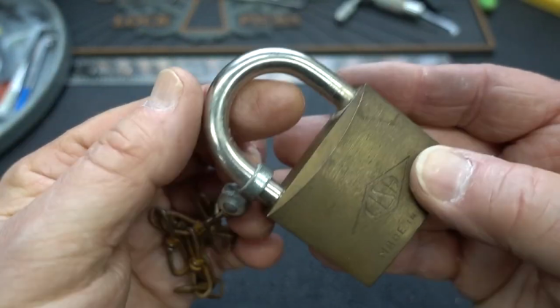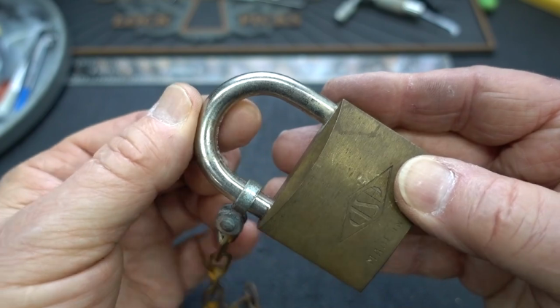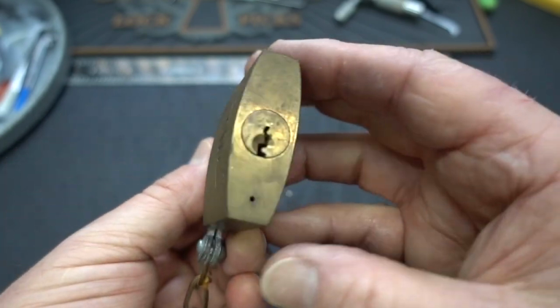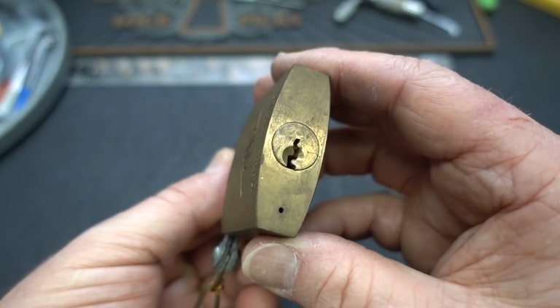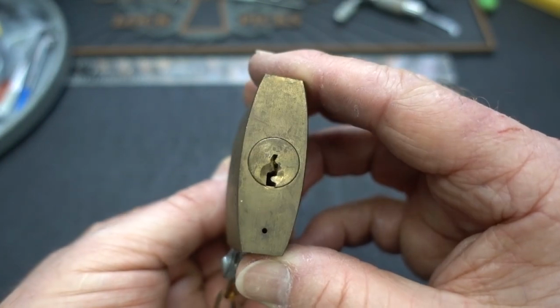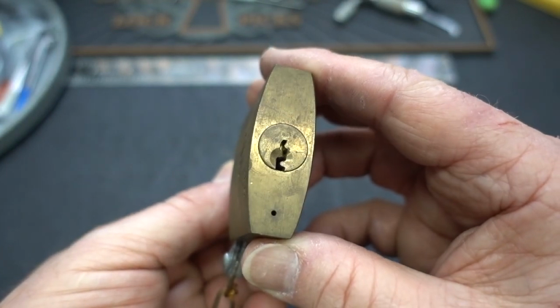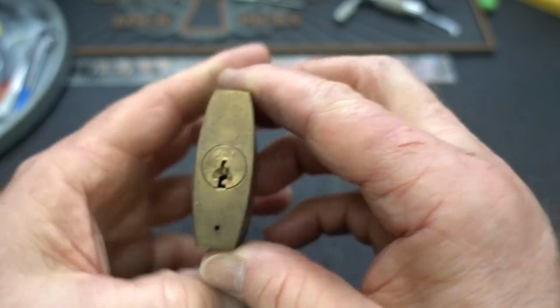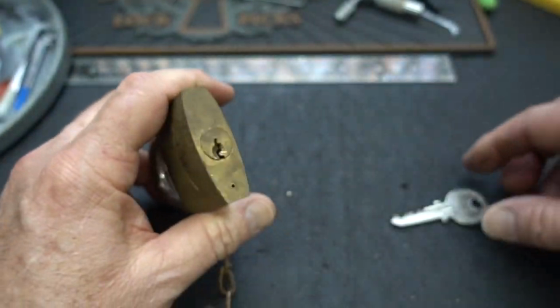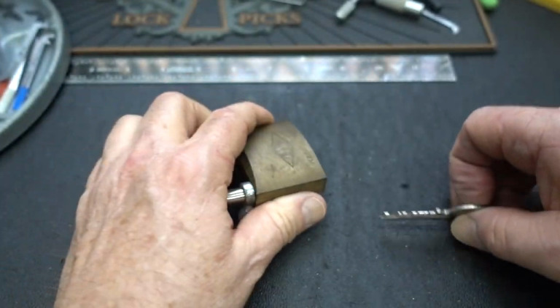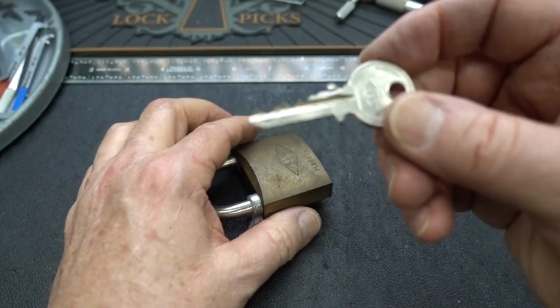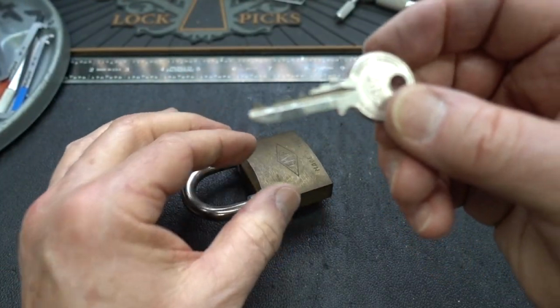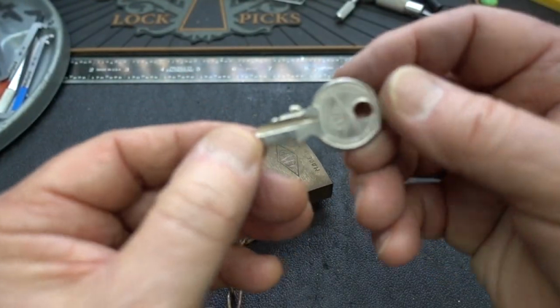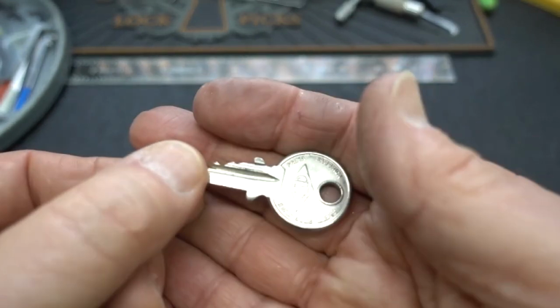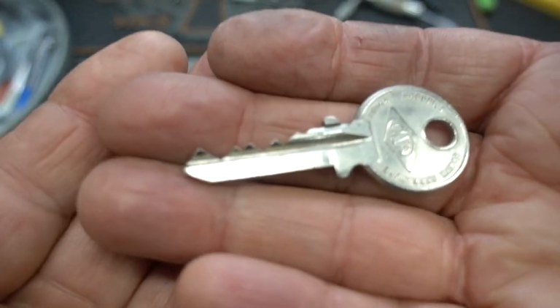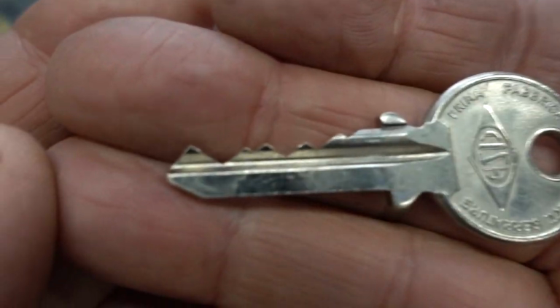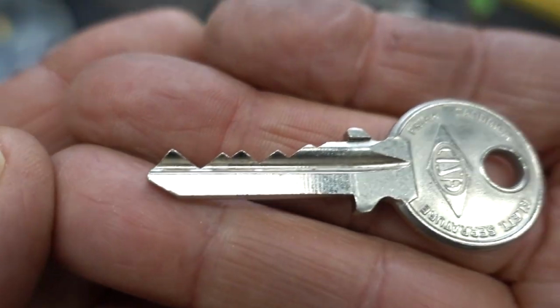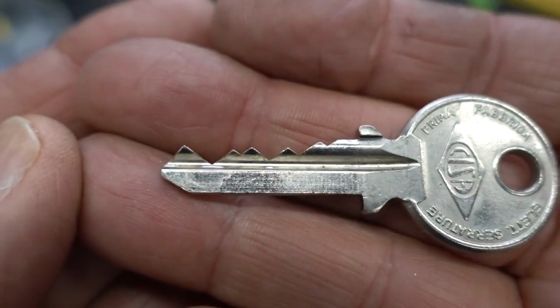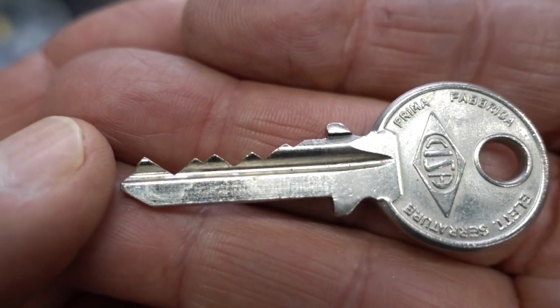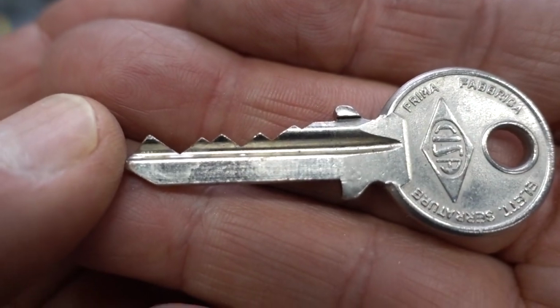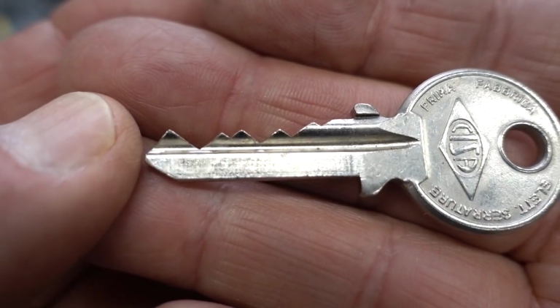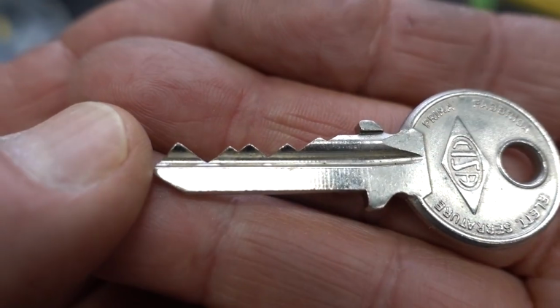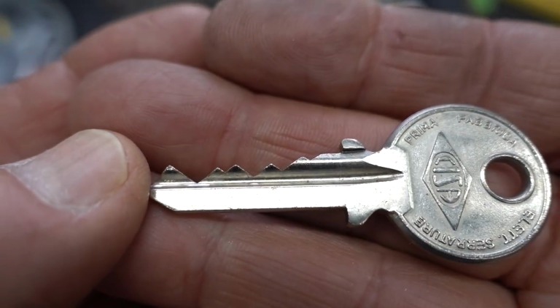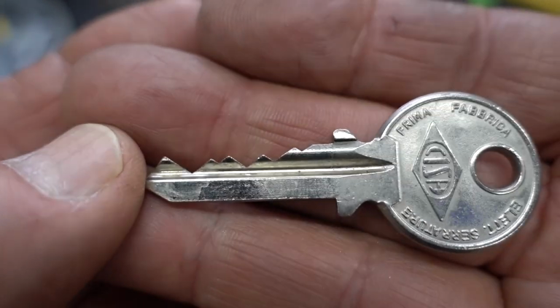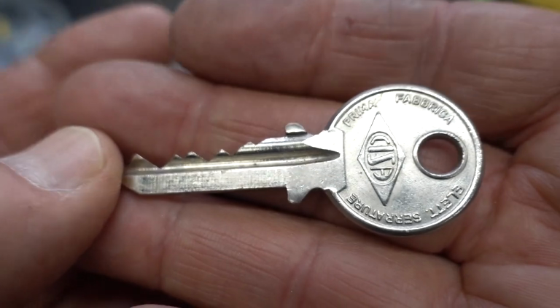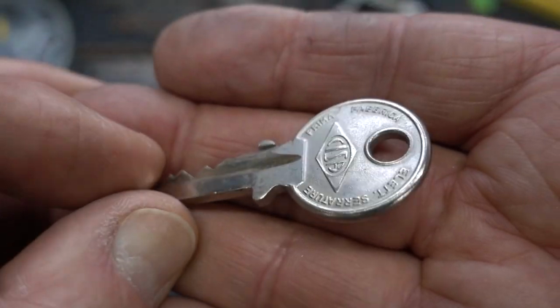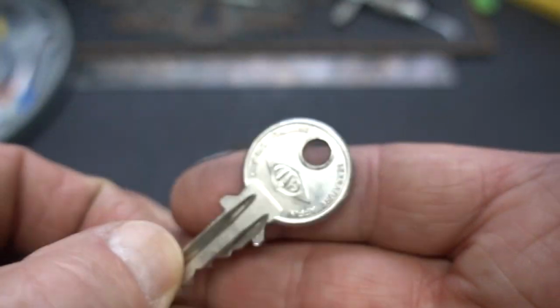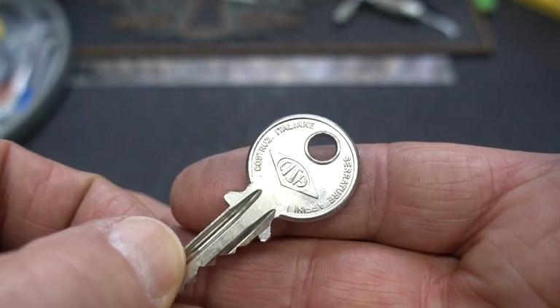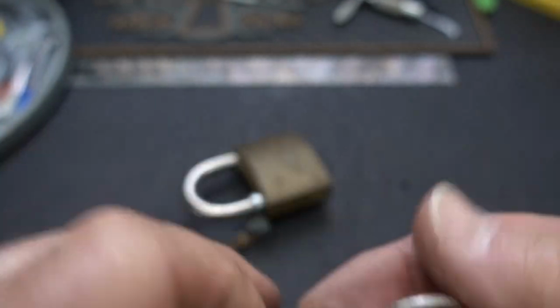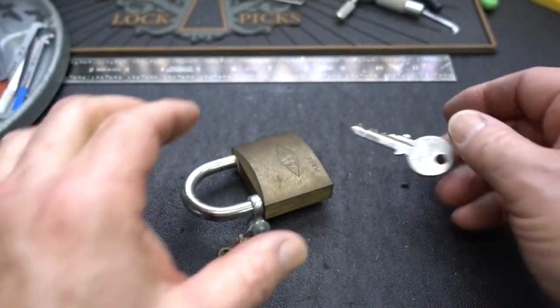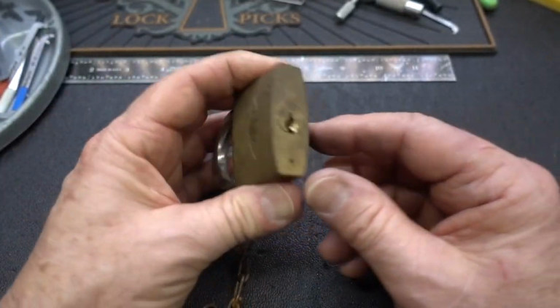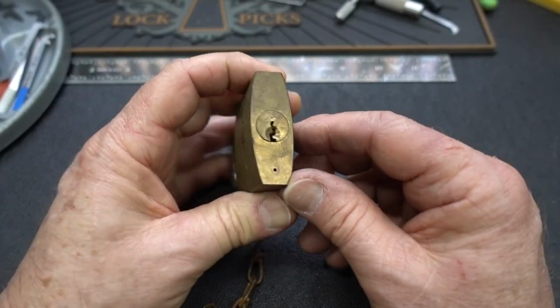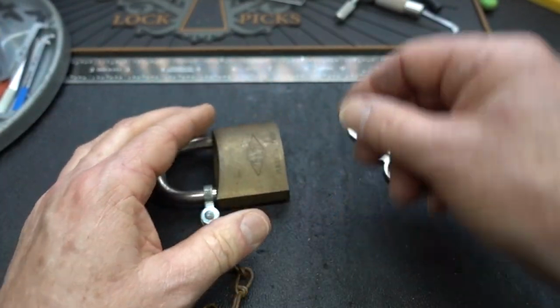But there's really nowhere on the shackle or anywhere on this guy — nice and sharp. I only have one key with this one. There's what your bitting looks like. And when I look at that, I think, yeah, let's rake it open. It doesn't look that challenging, so let's give it a shot.